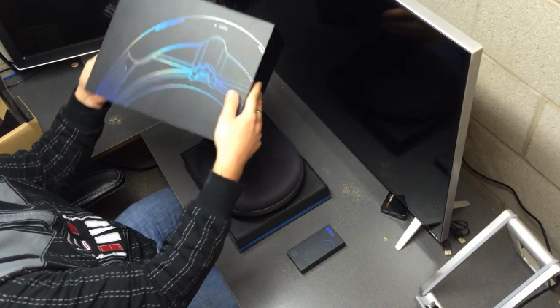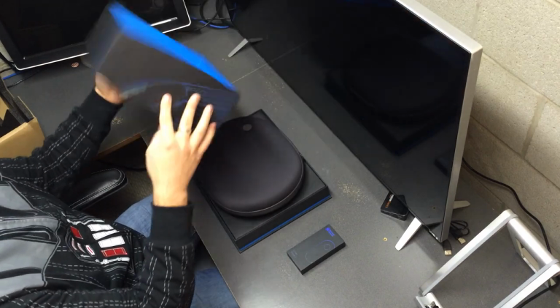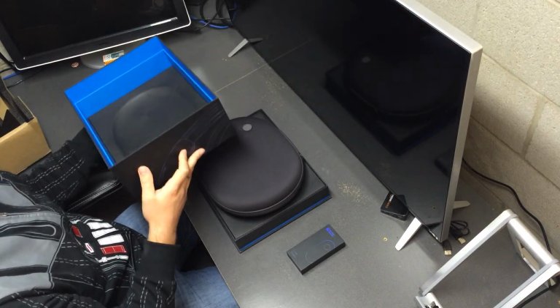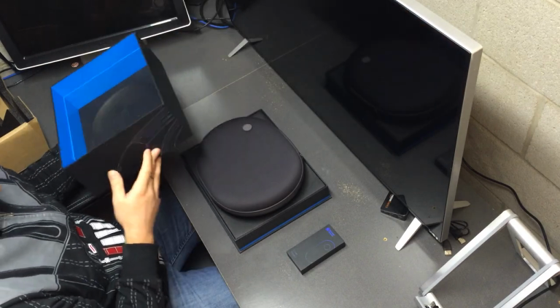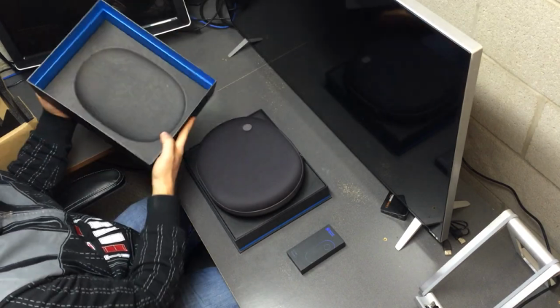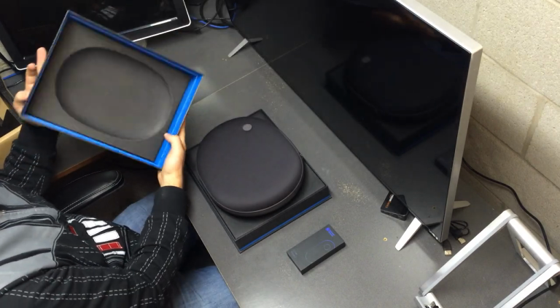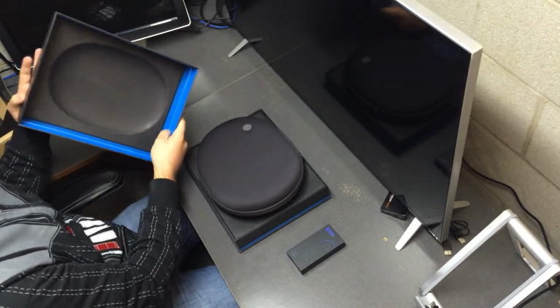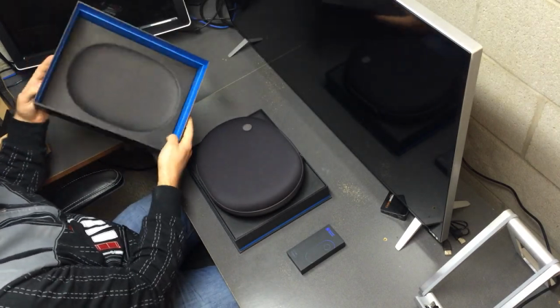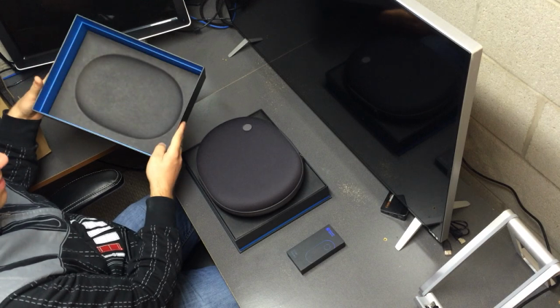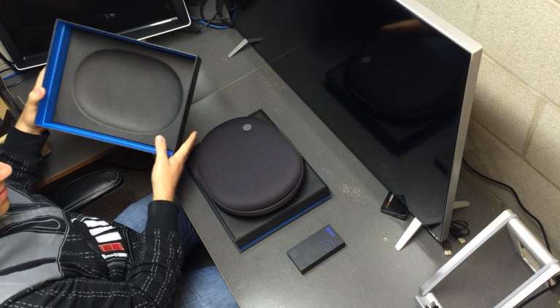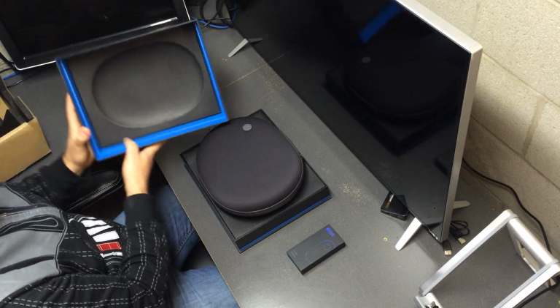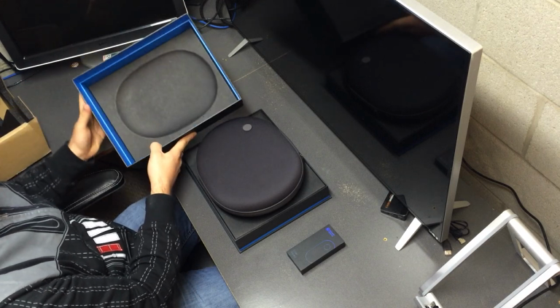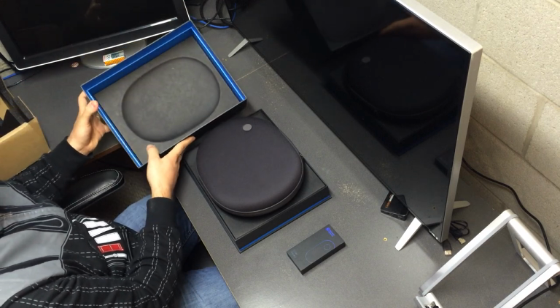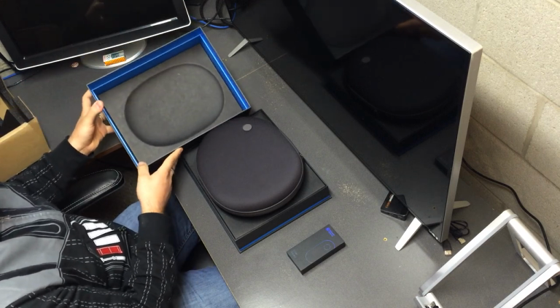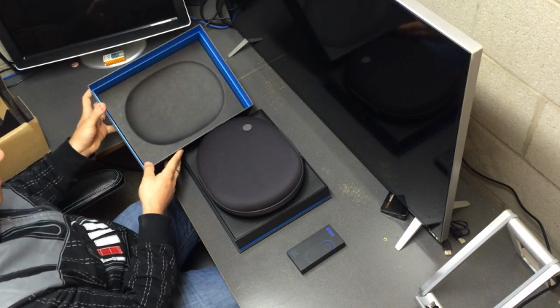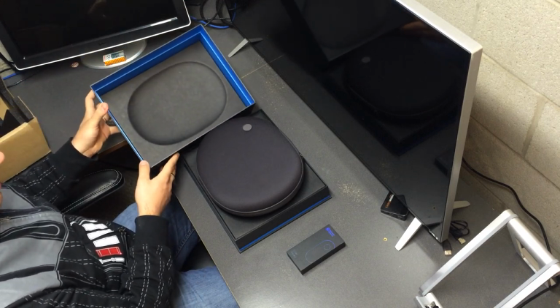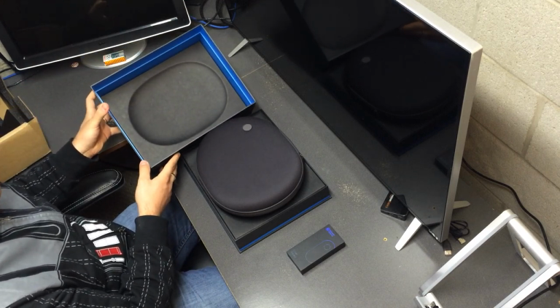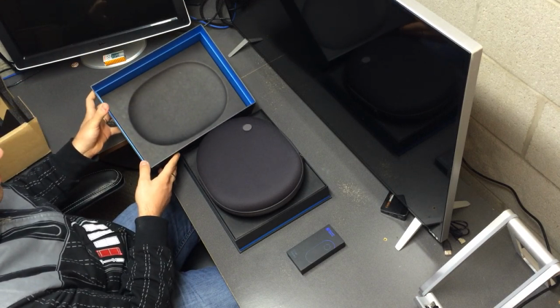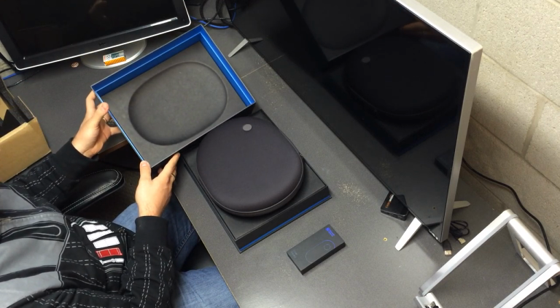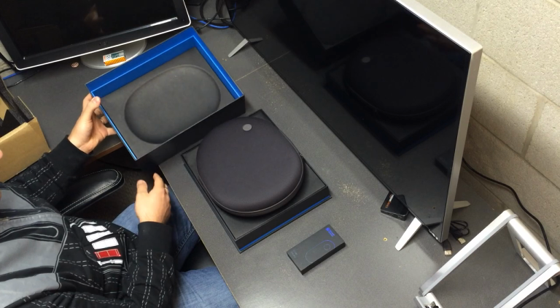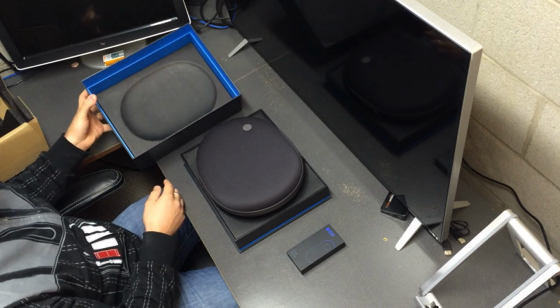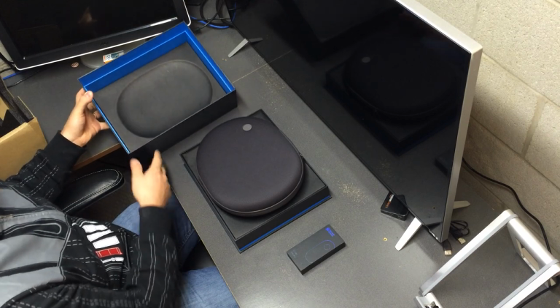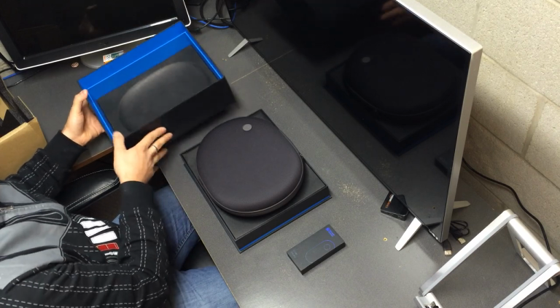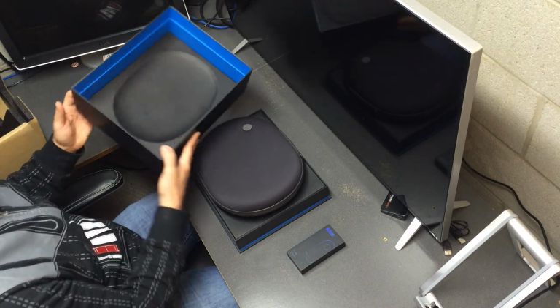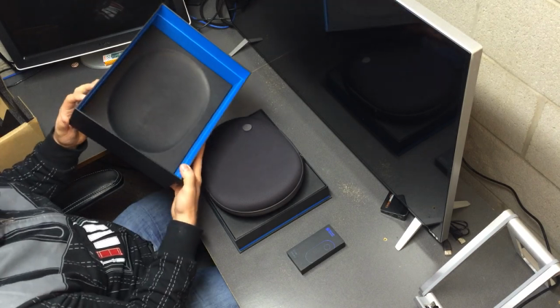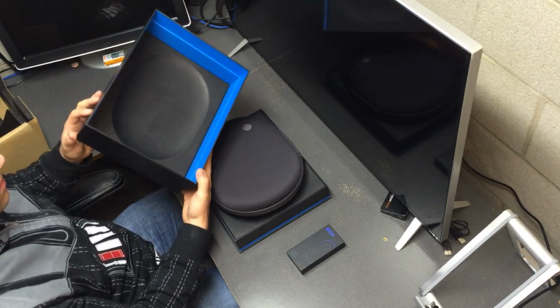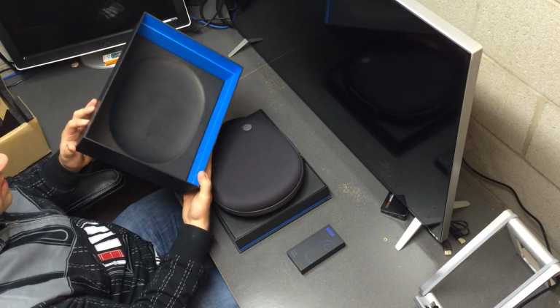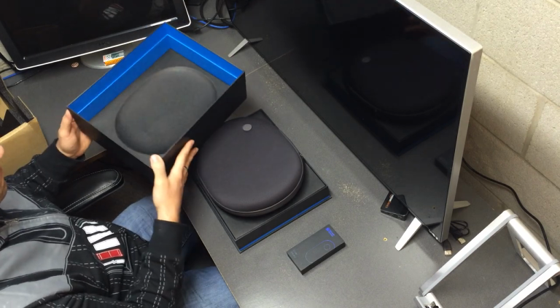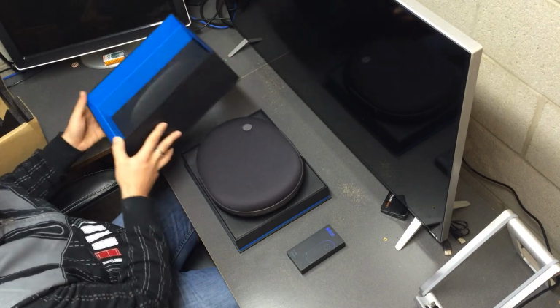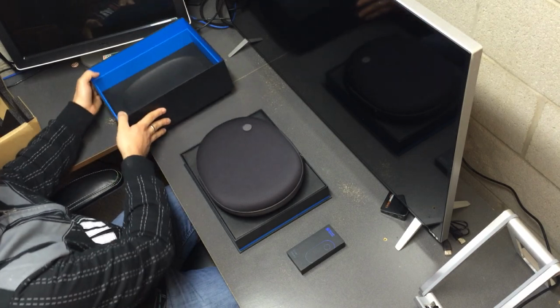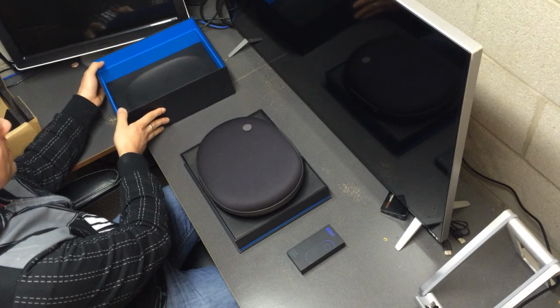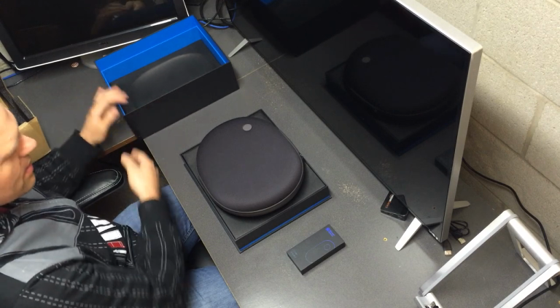Pull the top of the box off. It kind of suctions off a little bit, in a similar fashion to what we're familiar with now, like Apple products and other electronics with this style of box. Nice blue color inside — kind of gives it a nice accent.